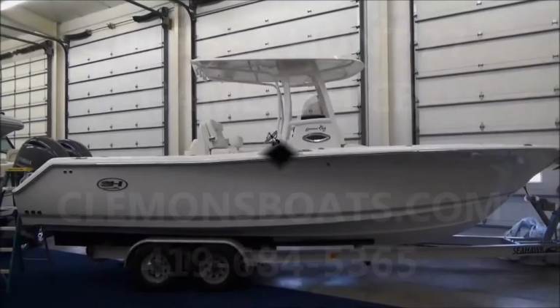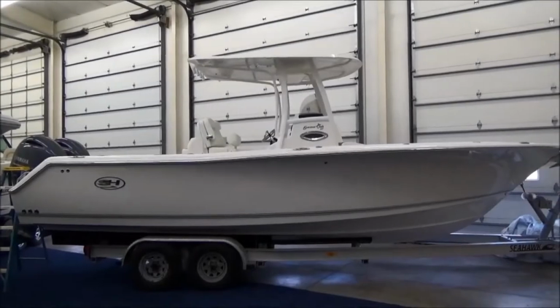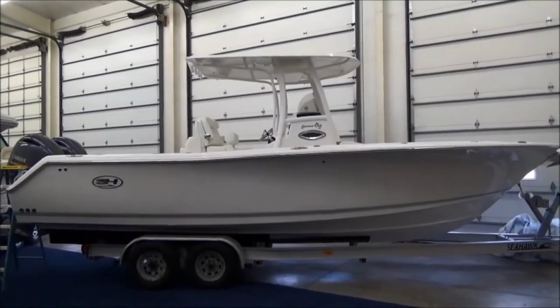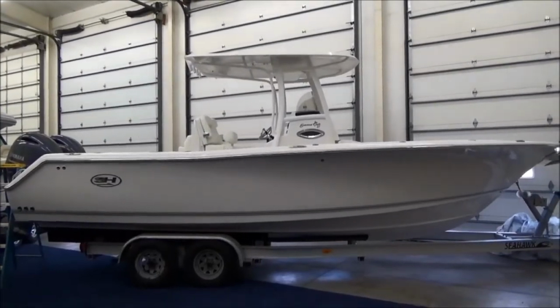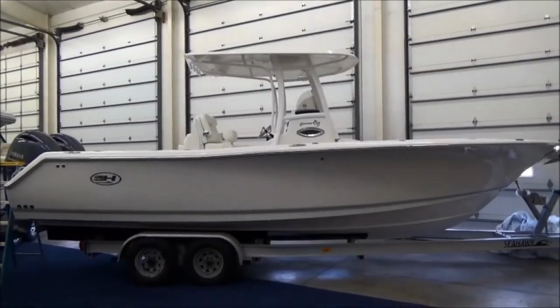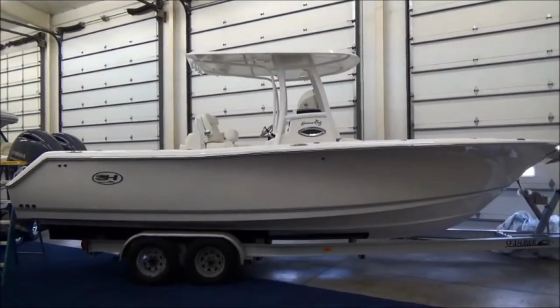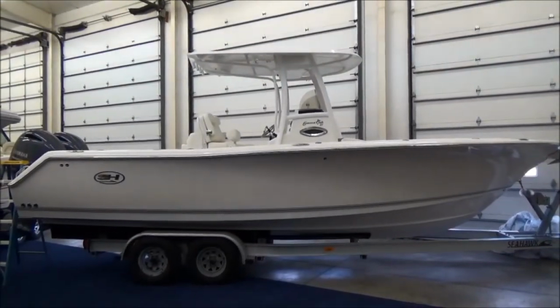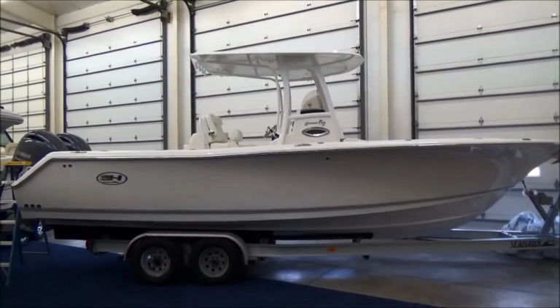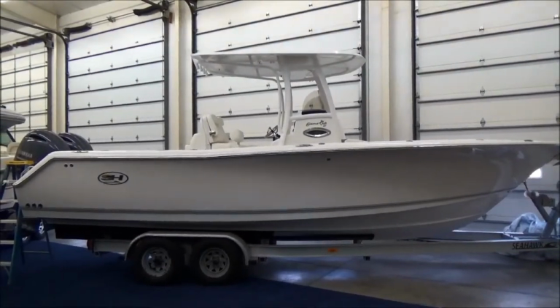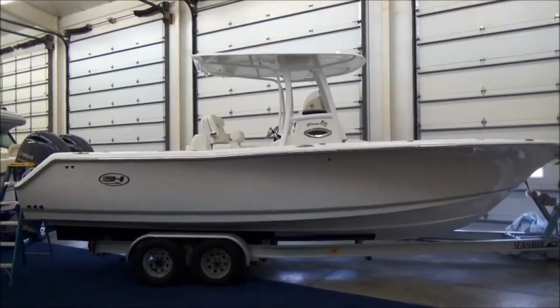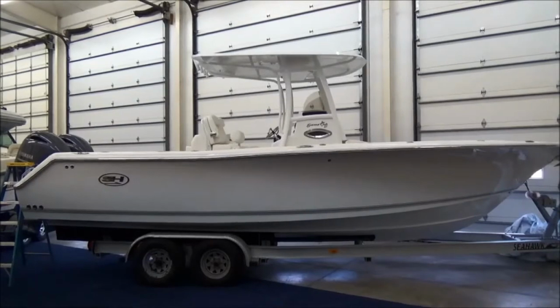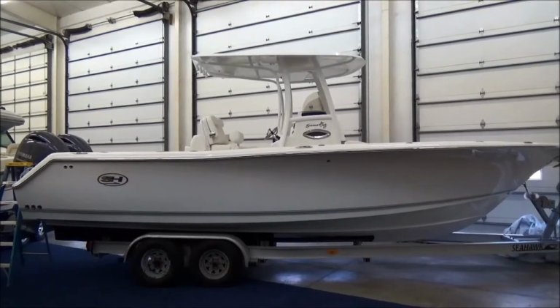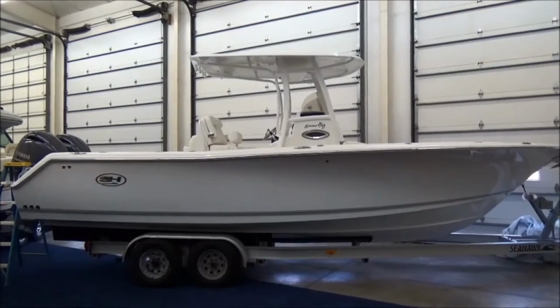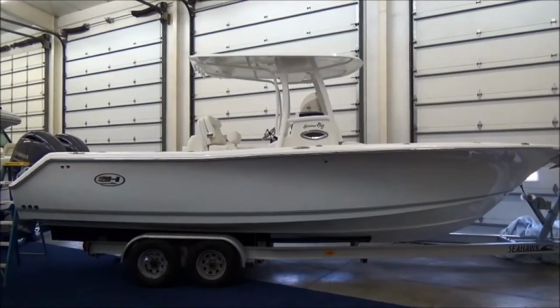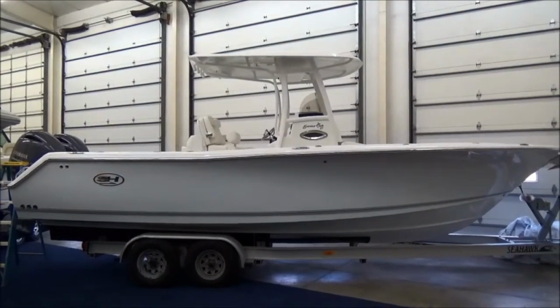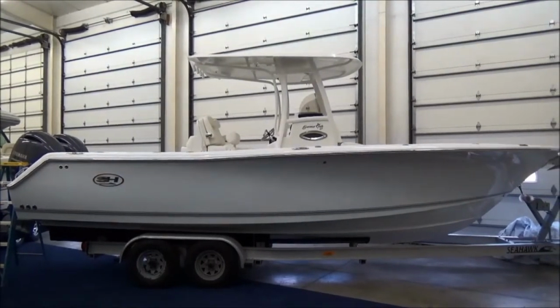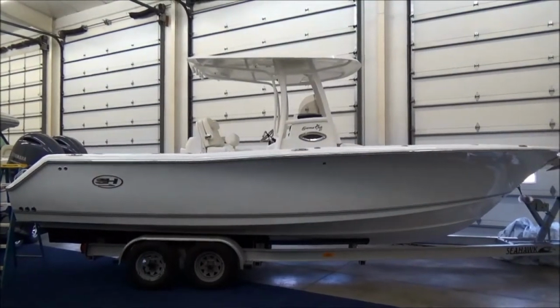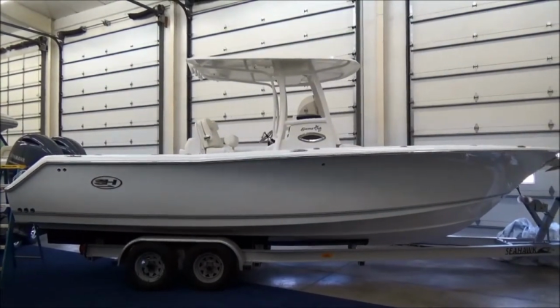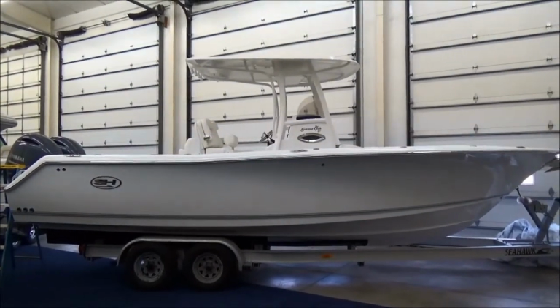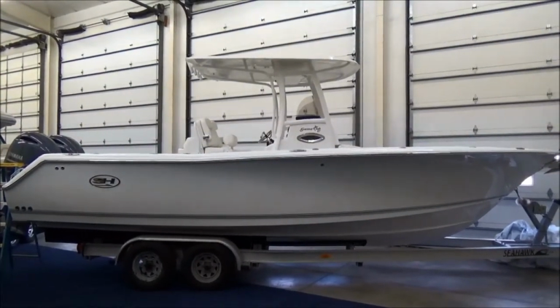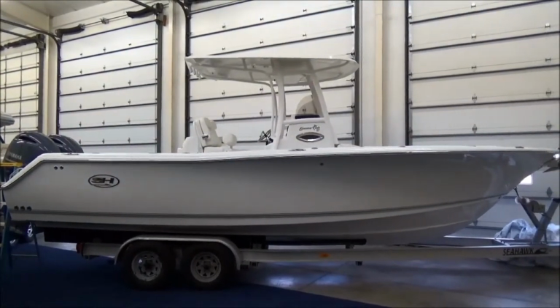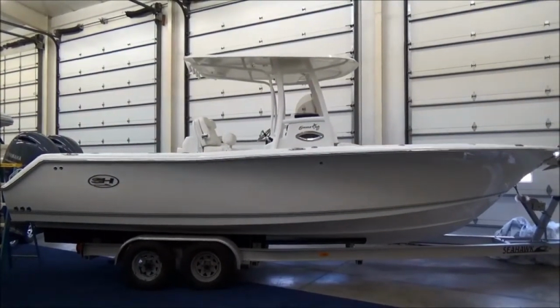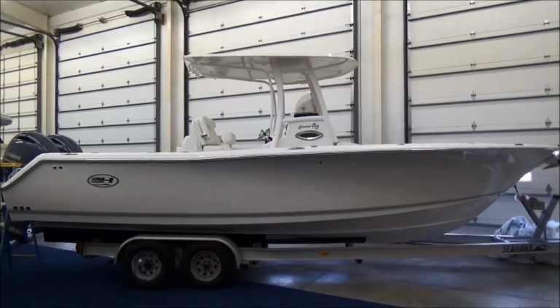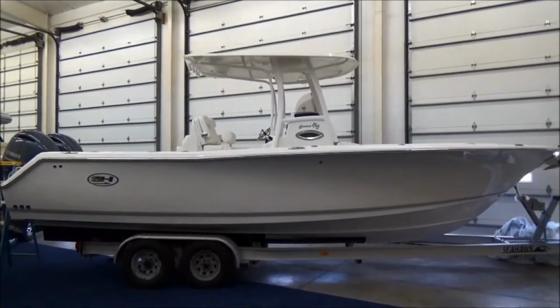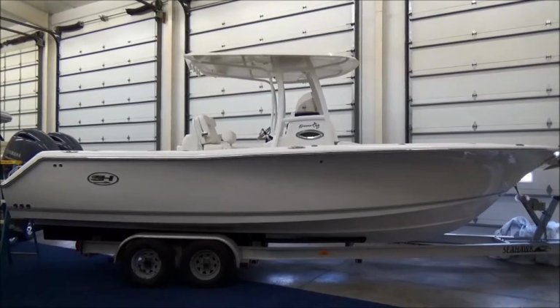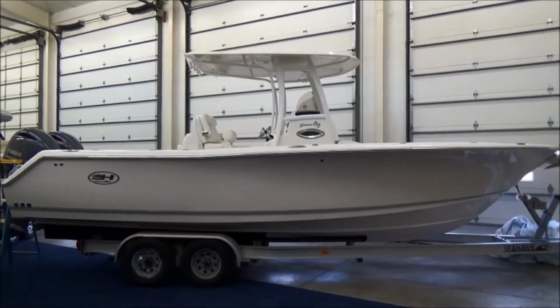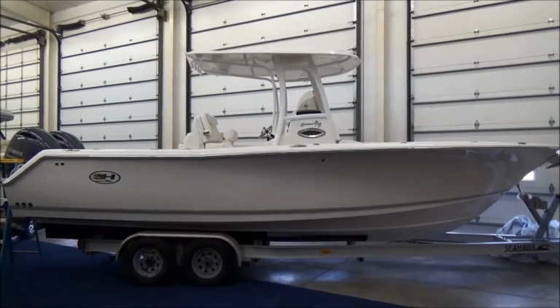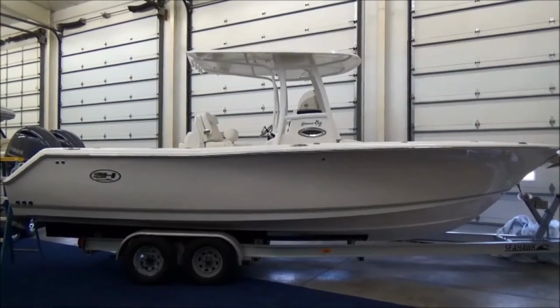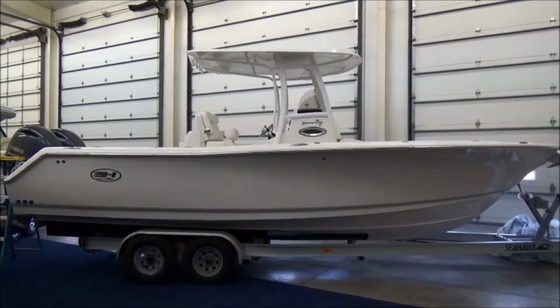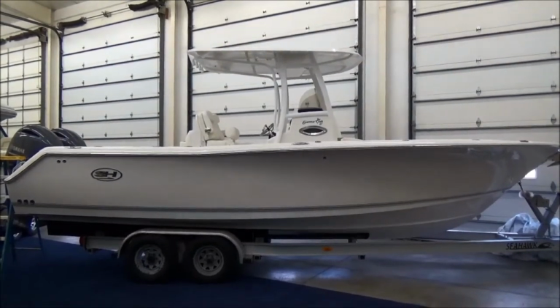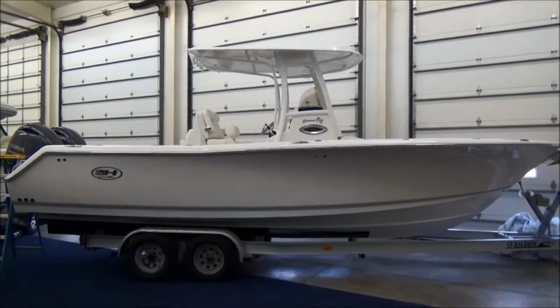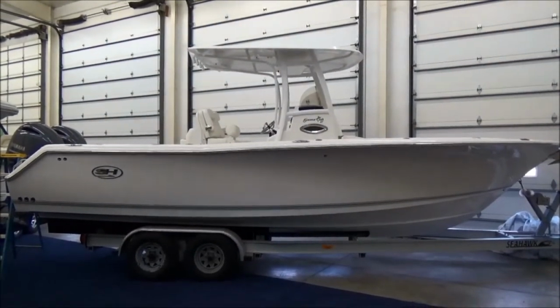Hi folks, Jason Clemons here from Clemons Boats in sunny Sandusky, Ohio. Today we are taking a look at our fresh off the truck 2016 C-Hunt 27 Gamefish.